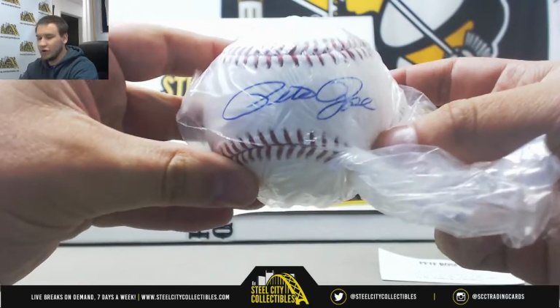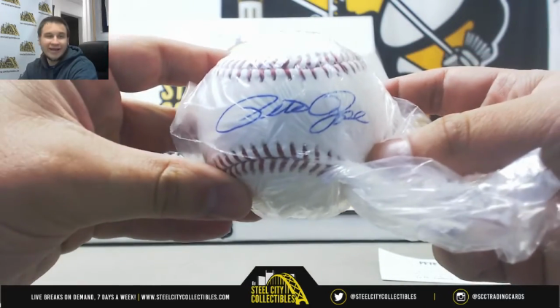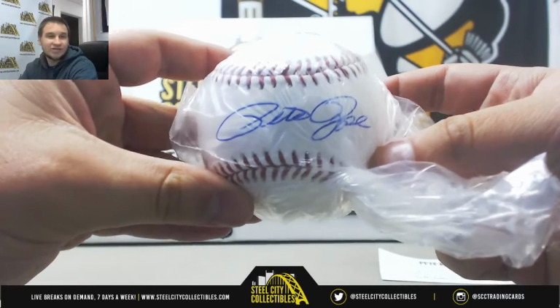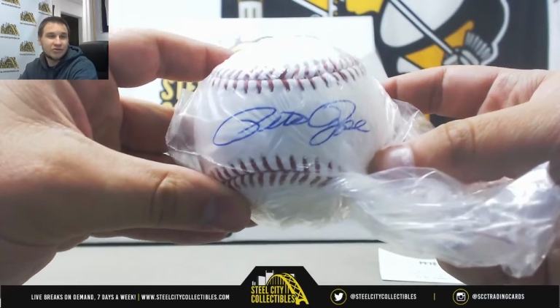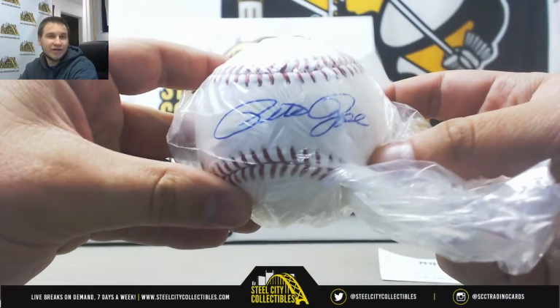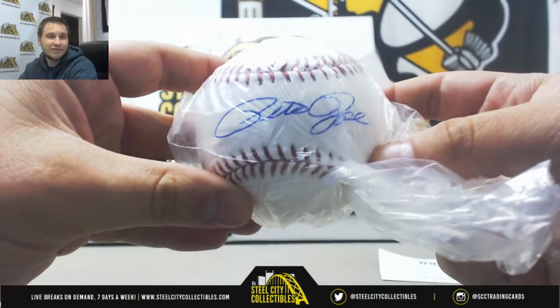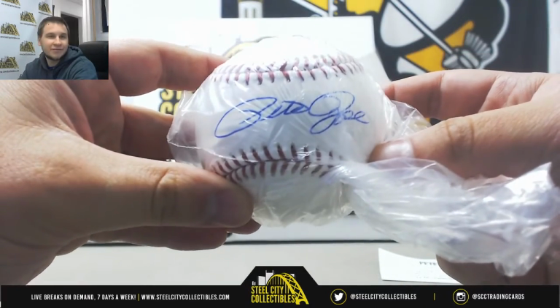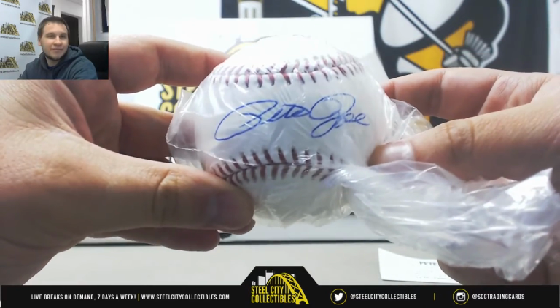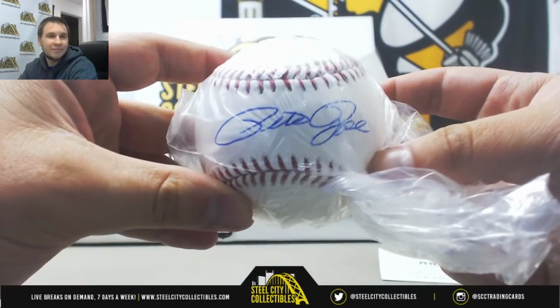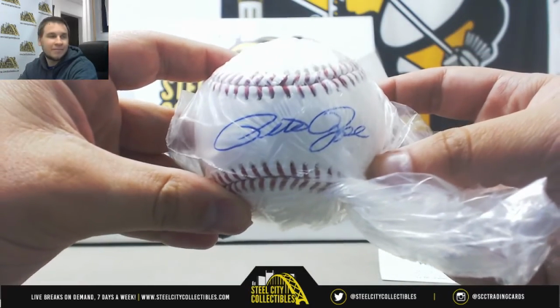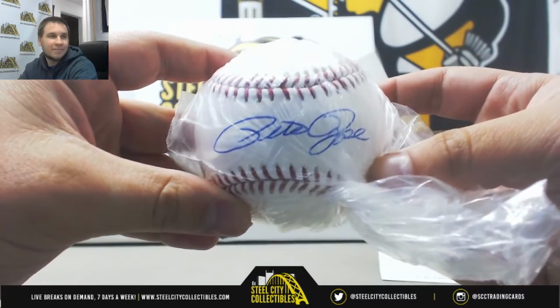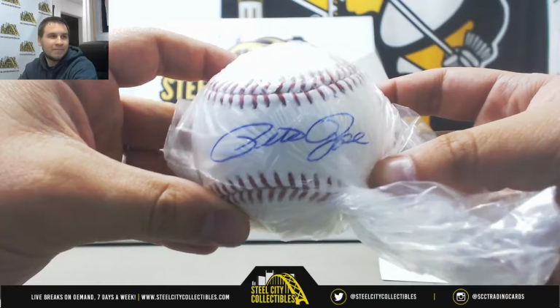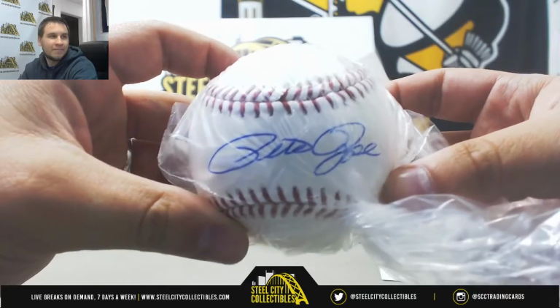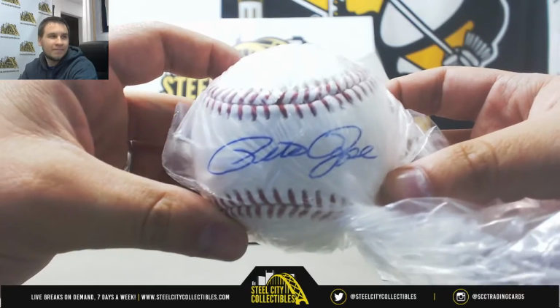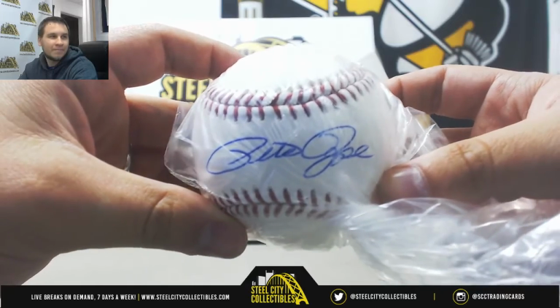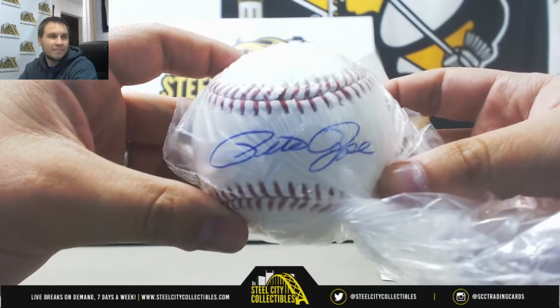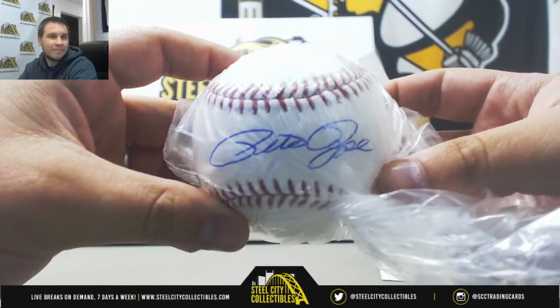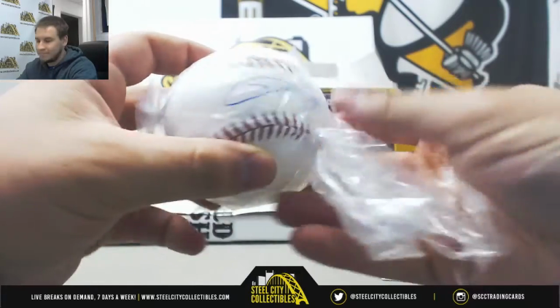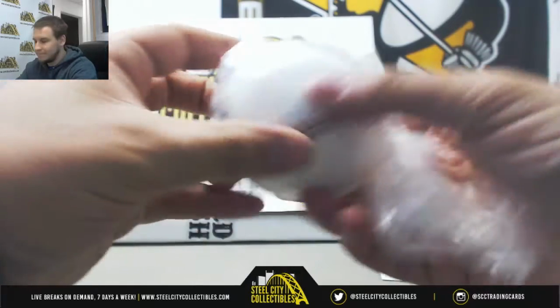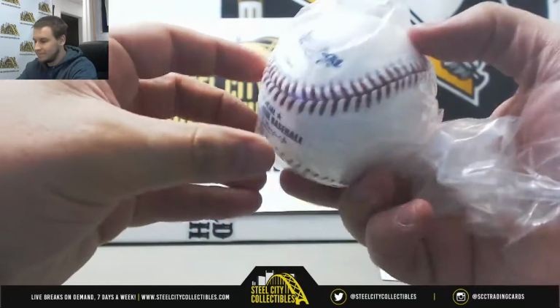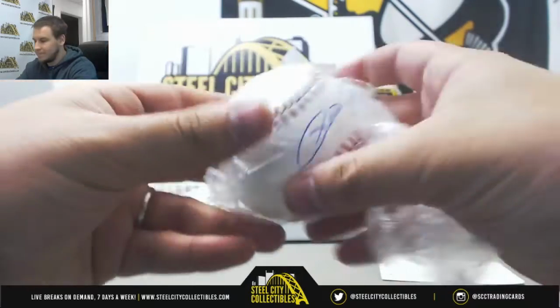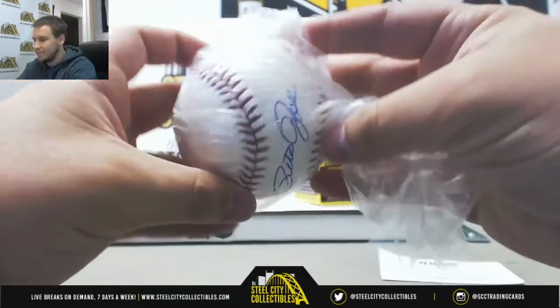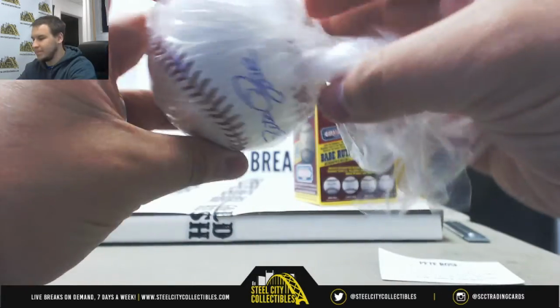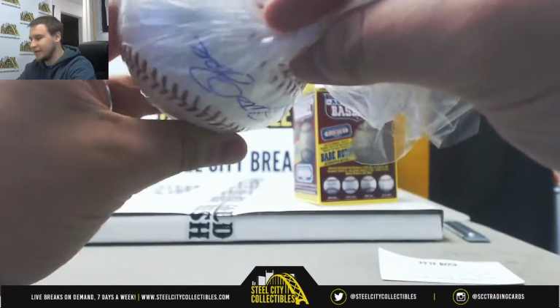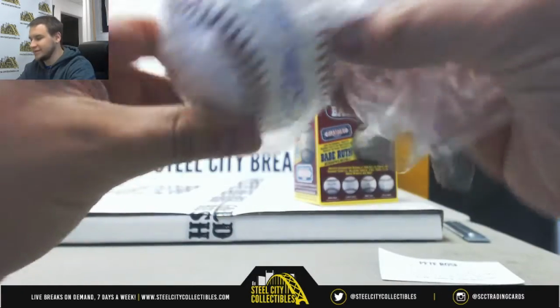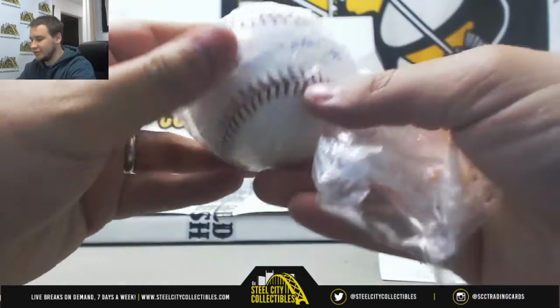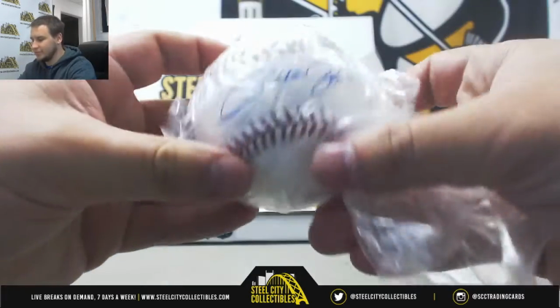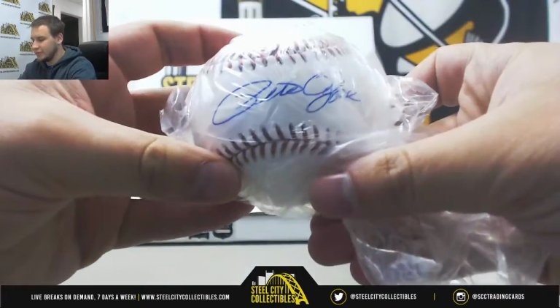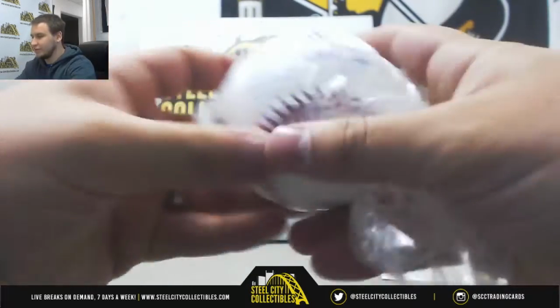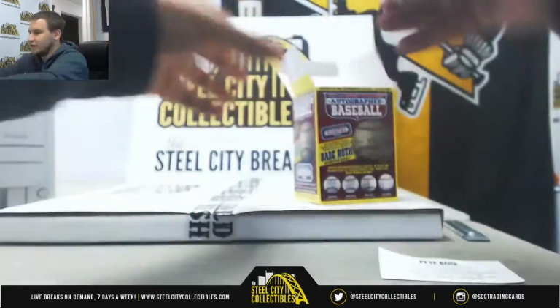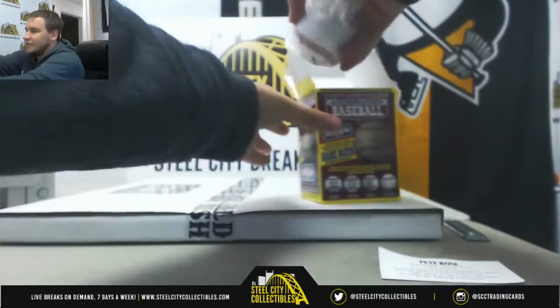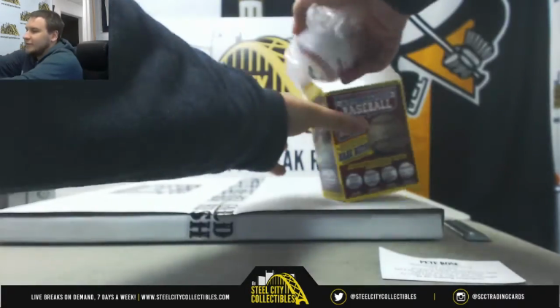No wacky inscription on this one. Pete Rose autographed baseball there.